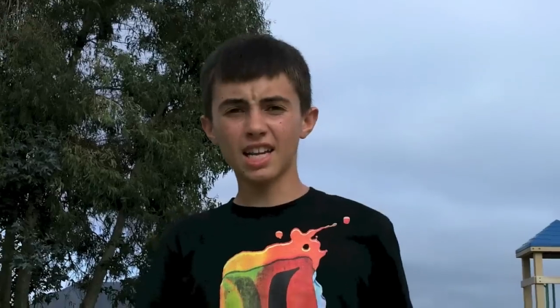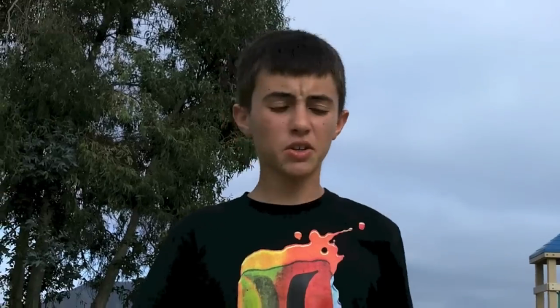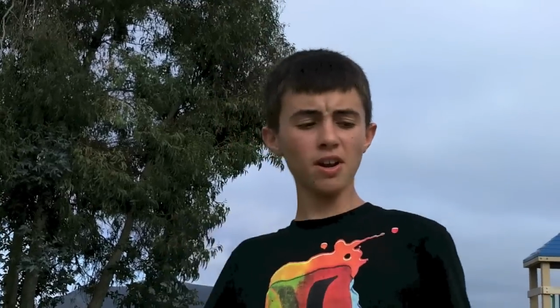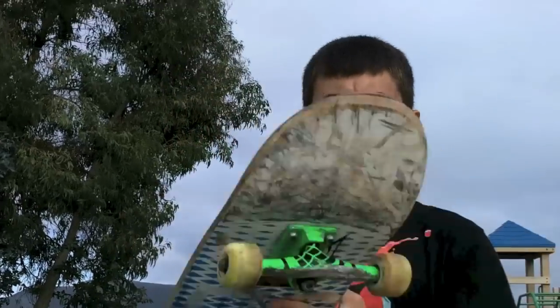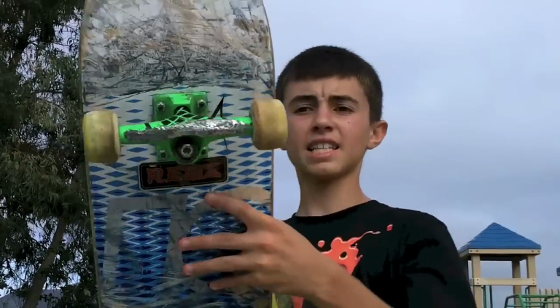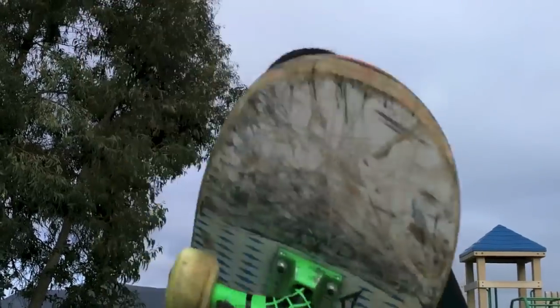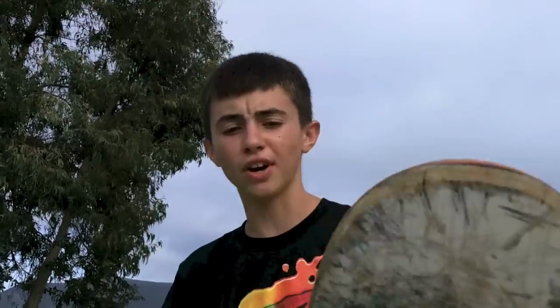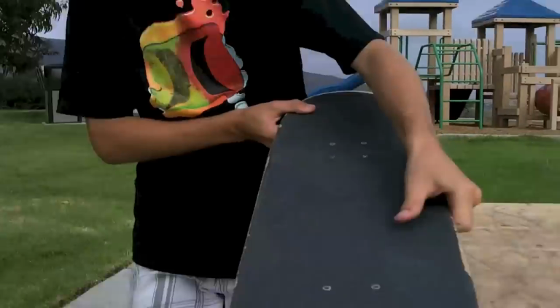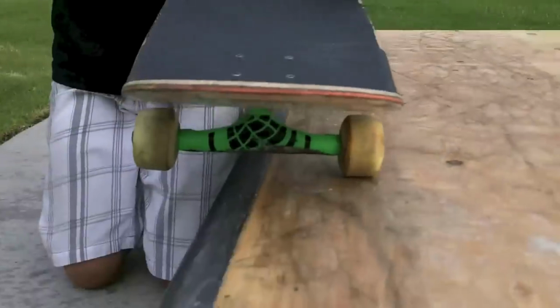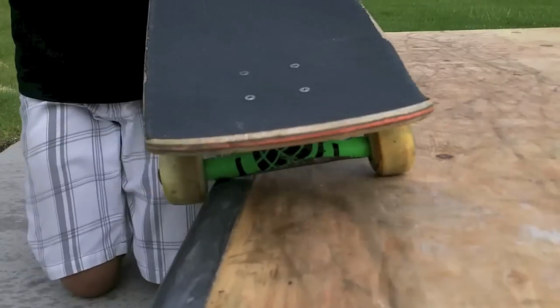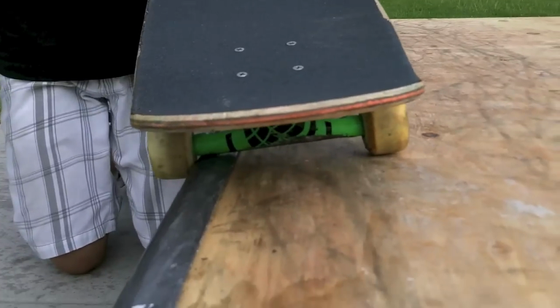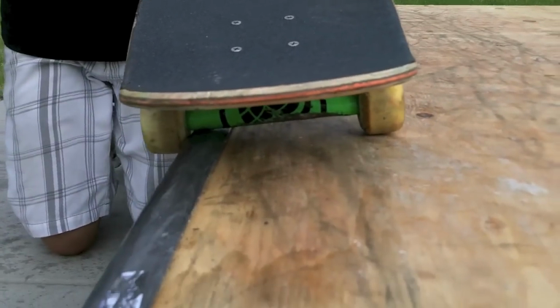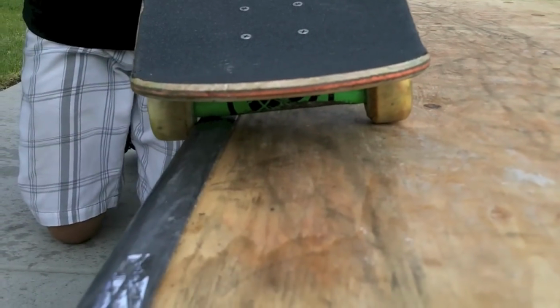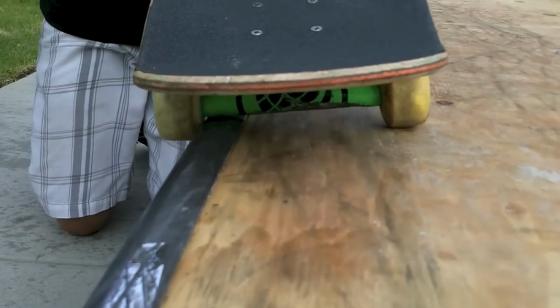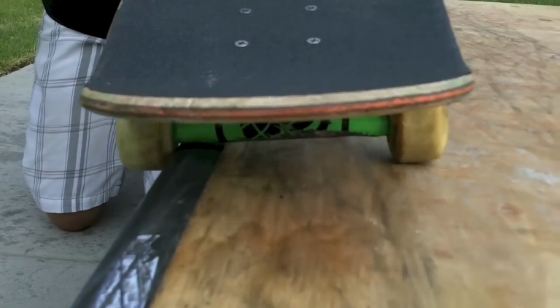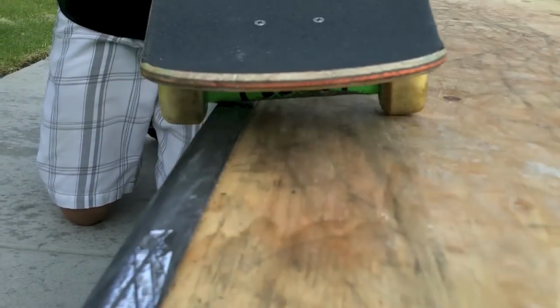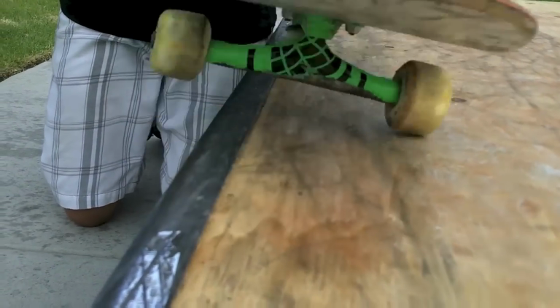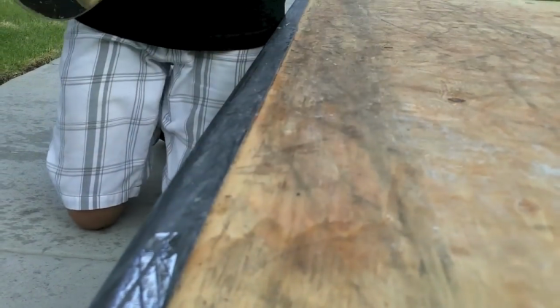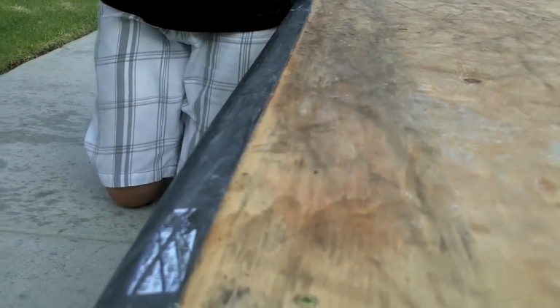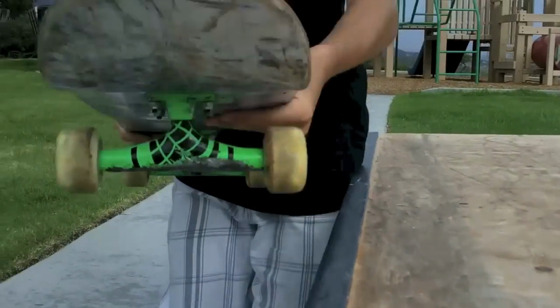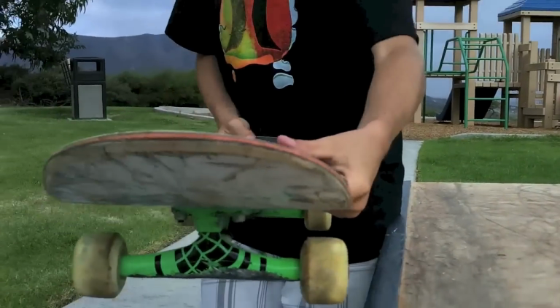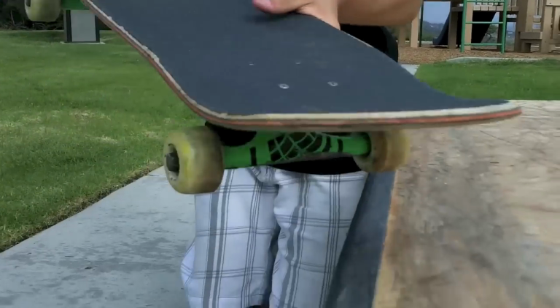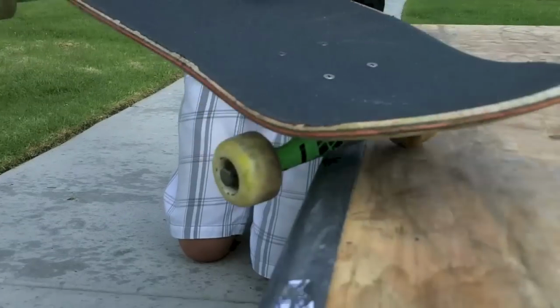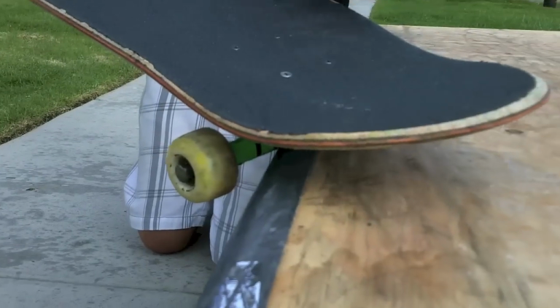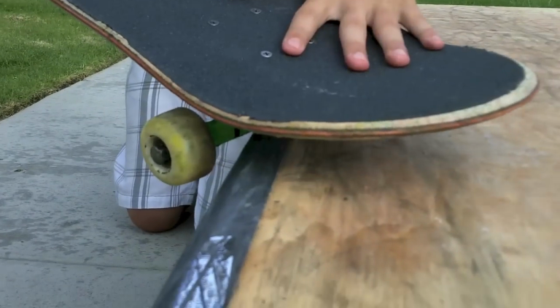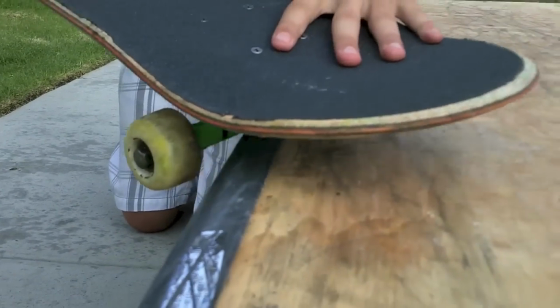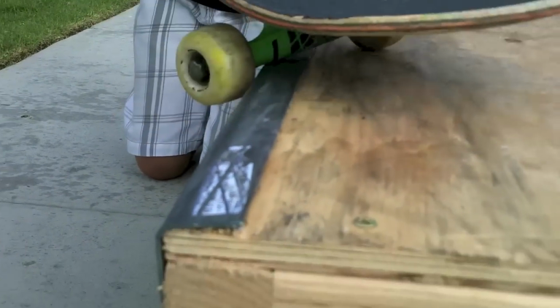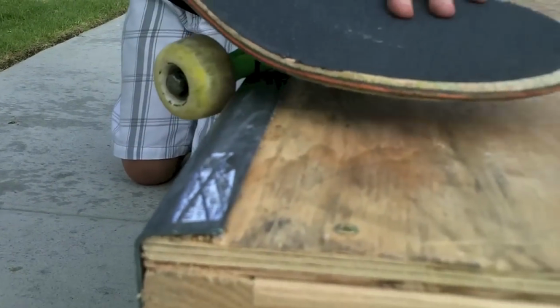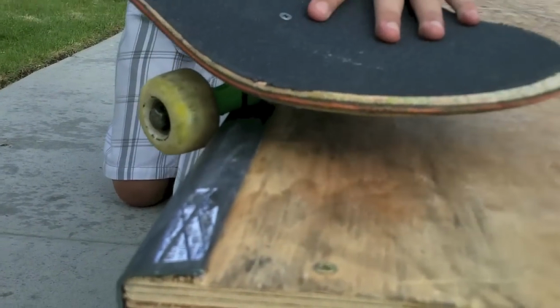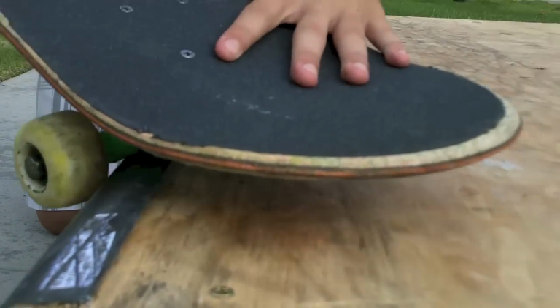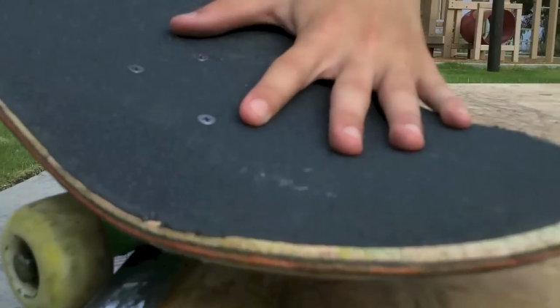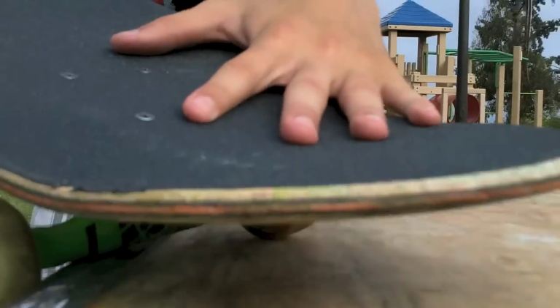Alright guys, so the Crooked Grind — it's kind of like a nose grind, which is like a nose manual but on your trucks. But a crooked grind is at a 45-degree angle like this, and you grind like that.